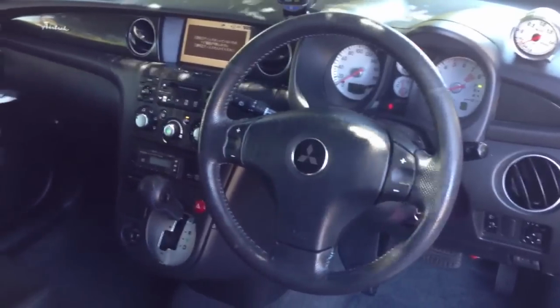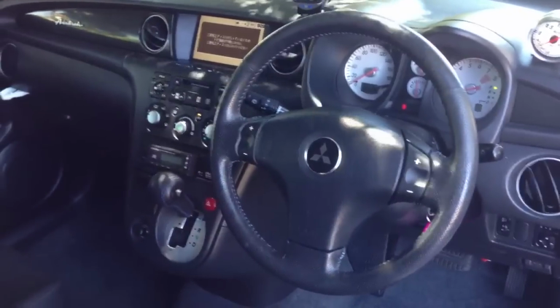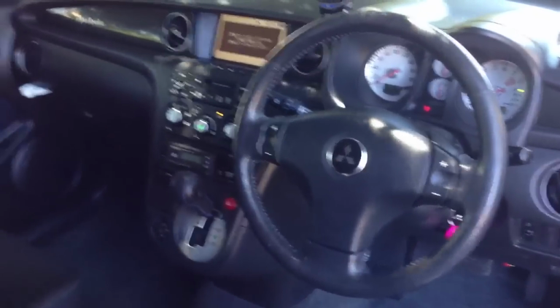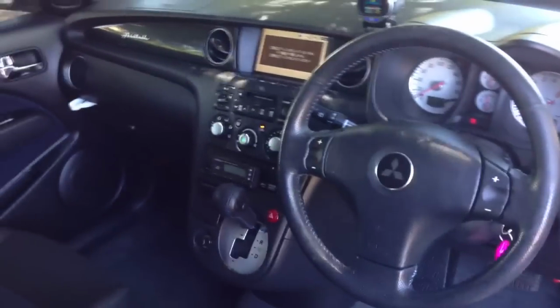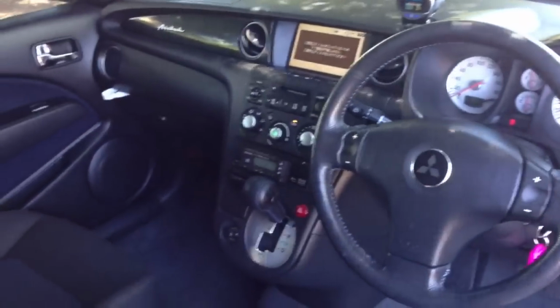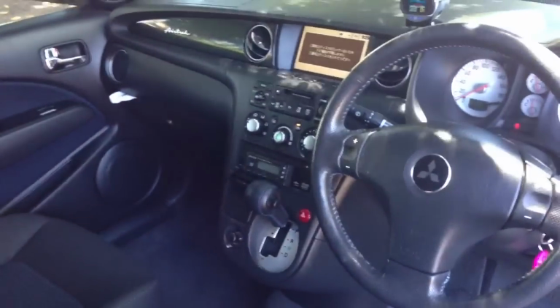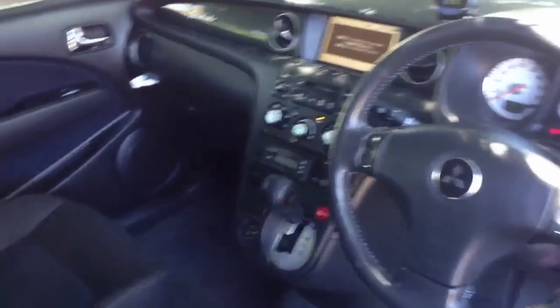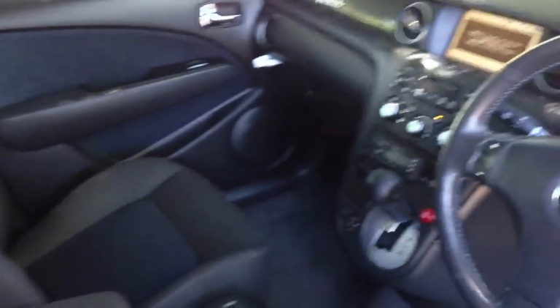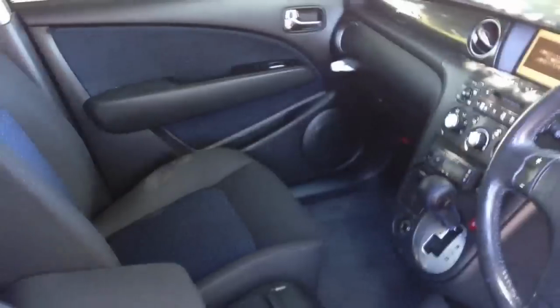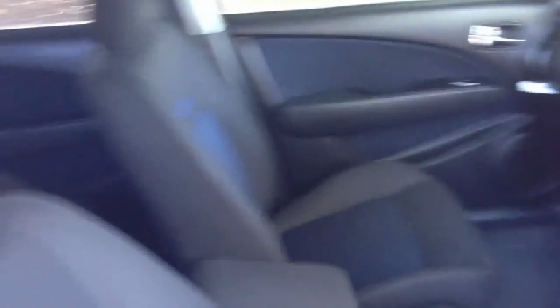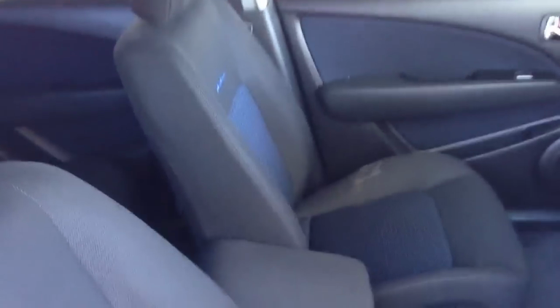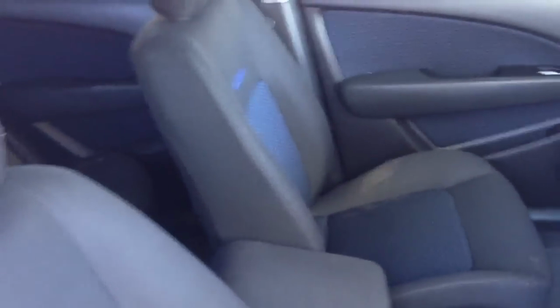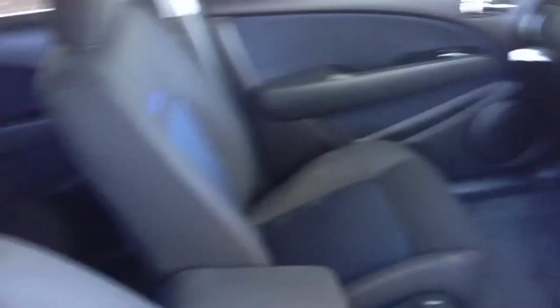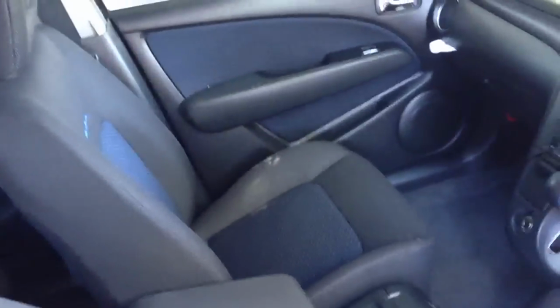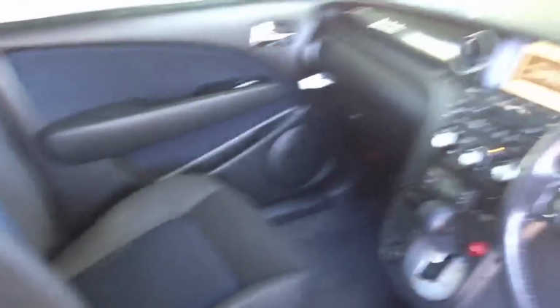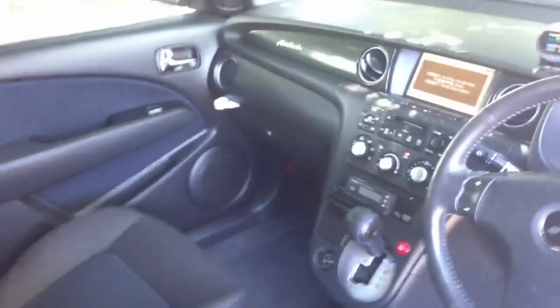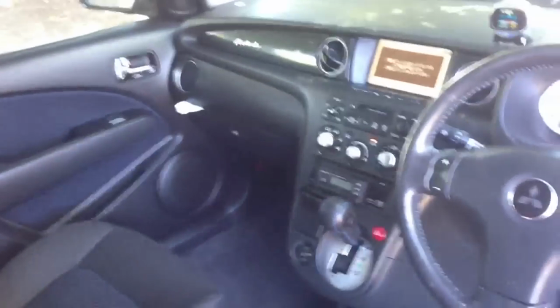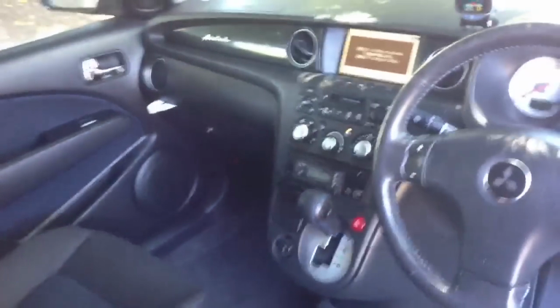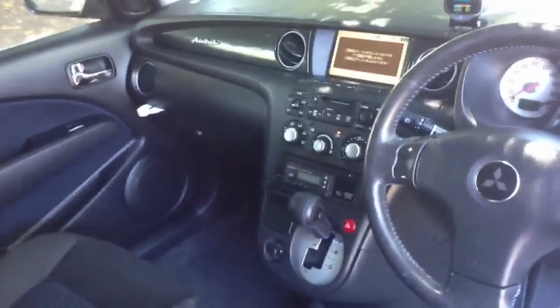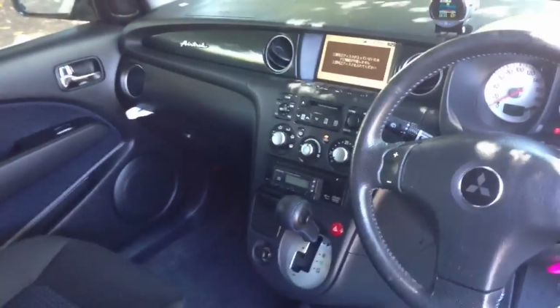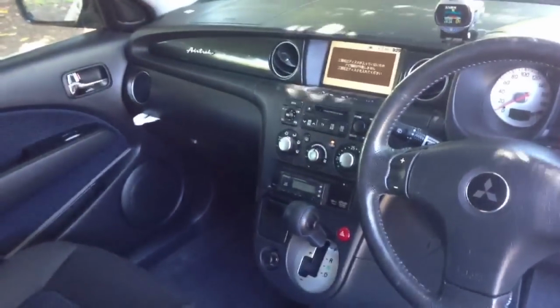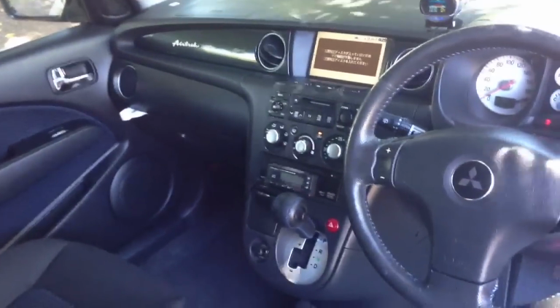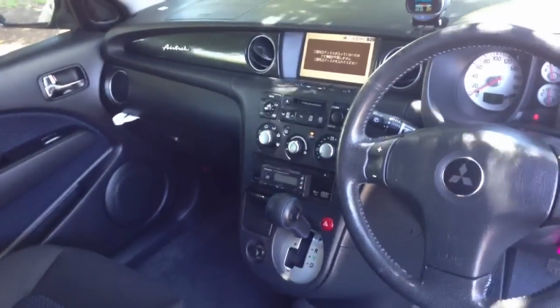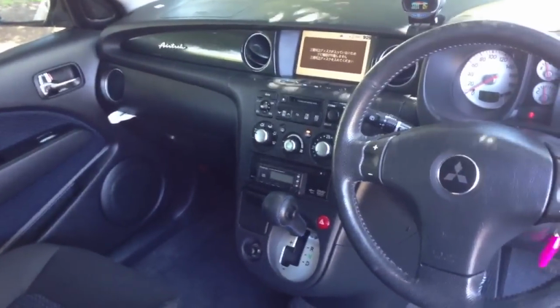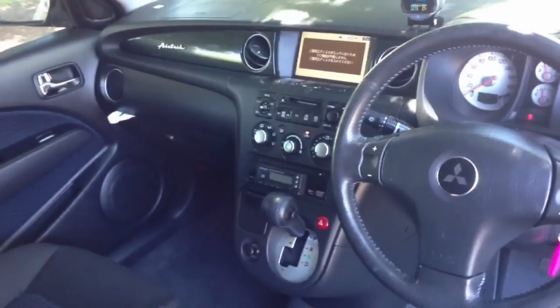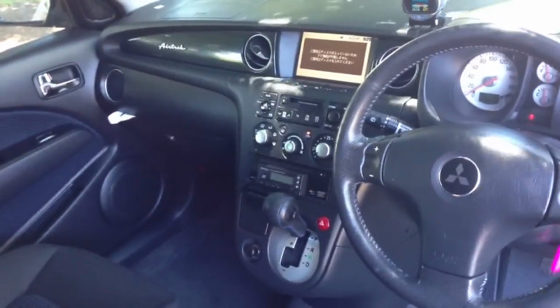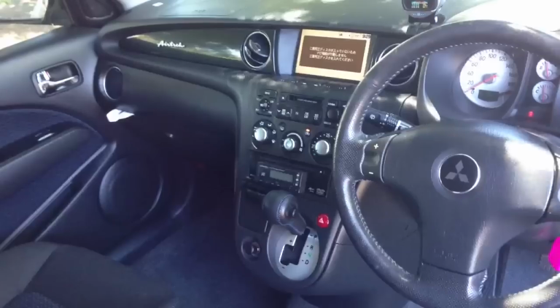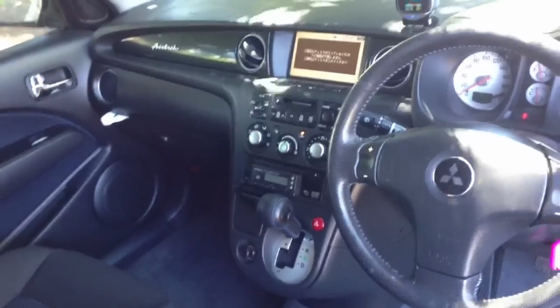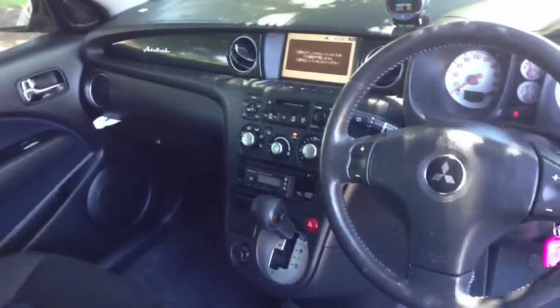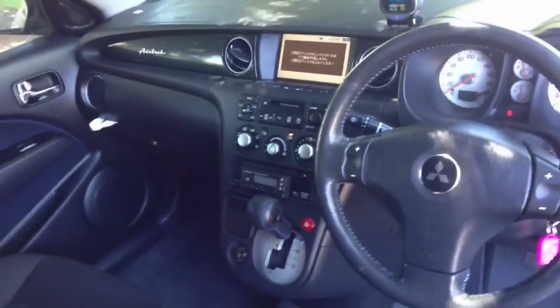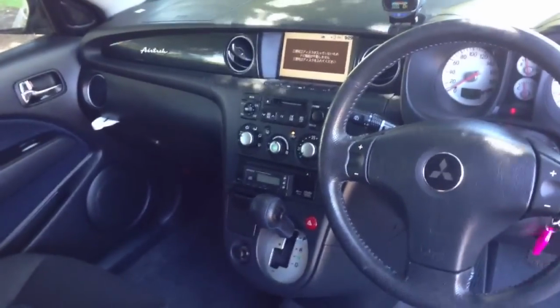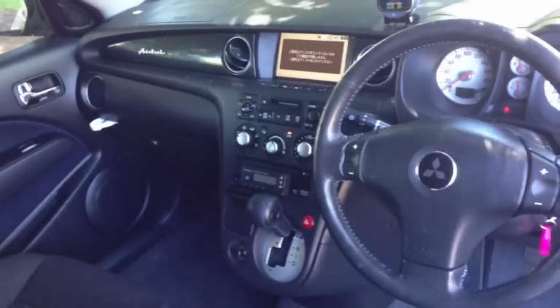This one's traveled sixty-odd thousand k's. It's our test car. So there's an opportunity for somebody to get this car at an absolute bargain price and be the first Aussie owner of a Mitsubishi Airtrek.